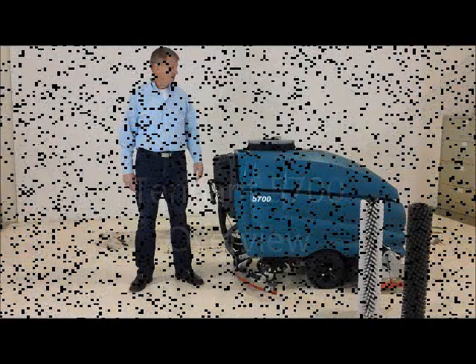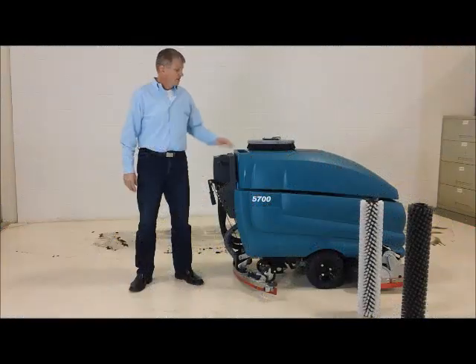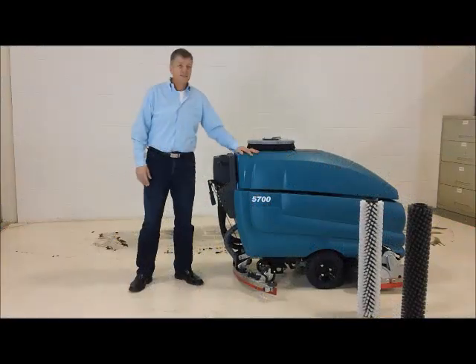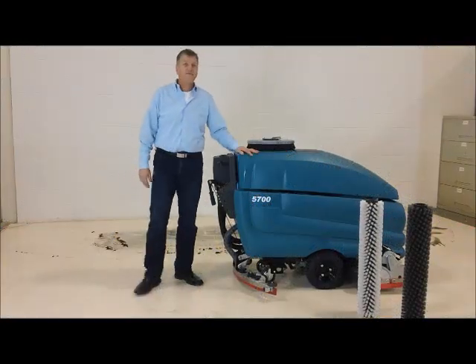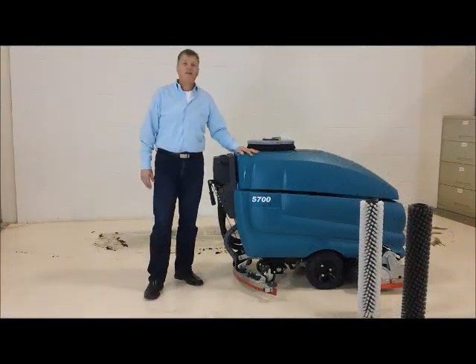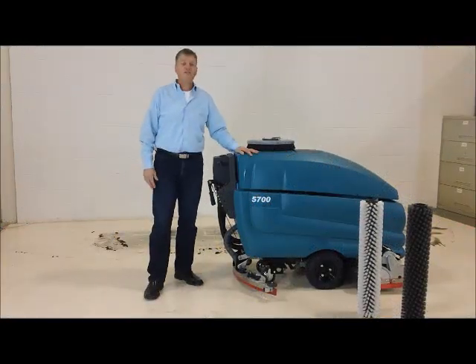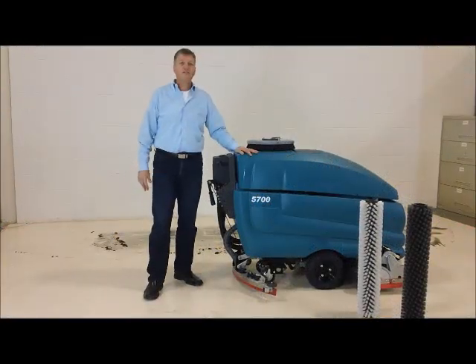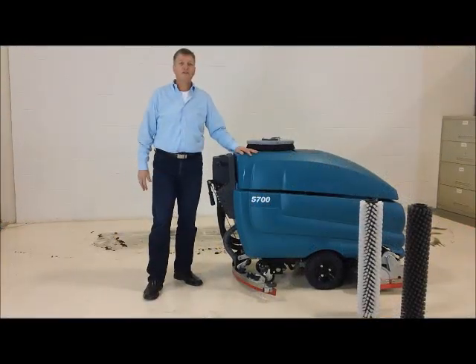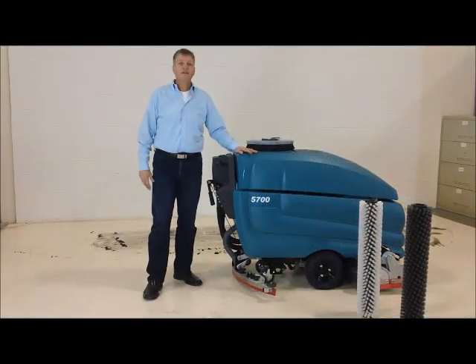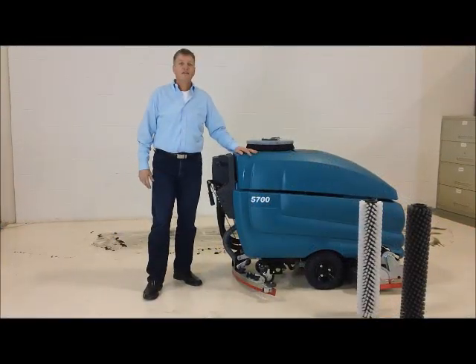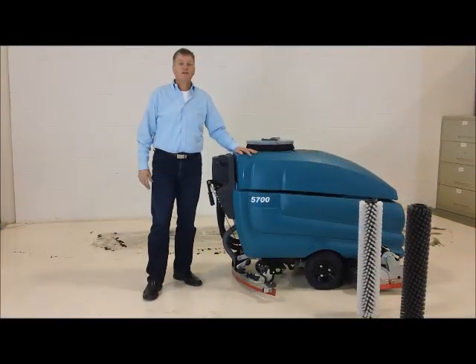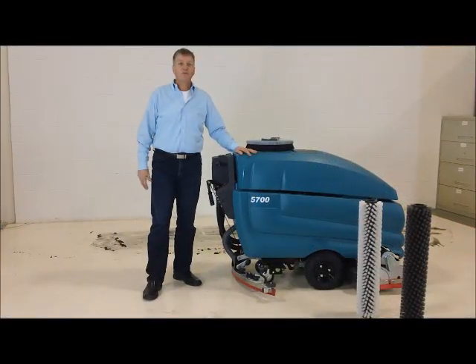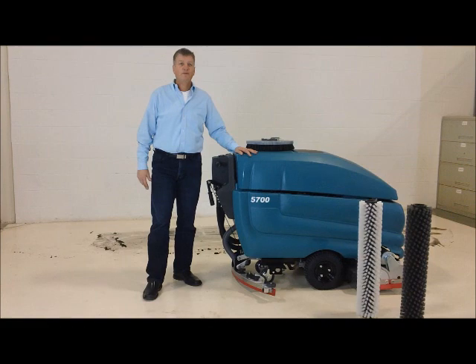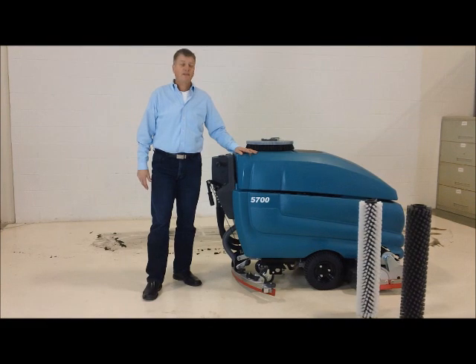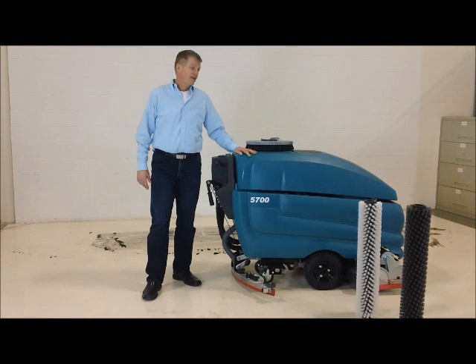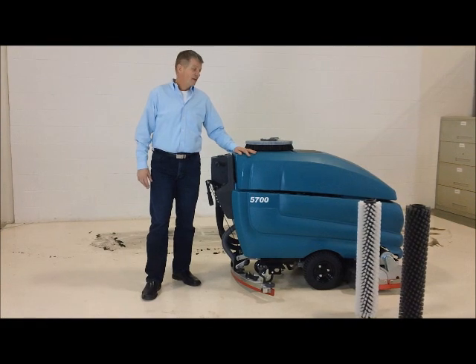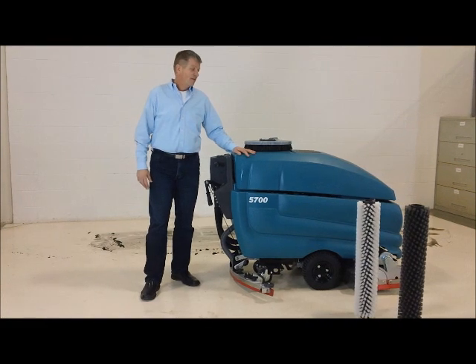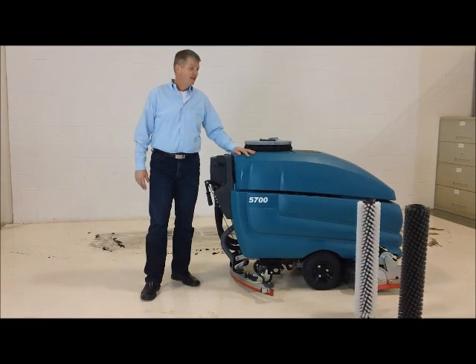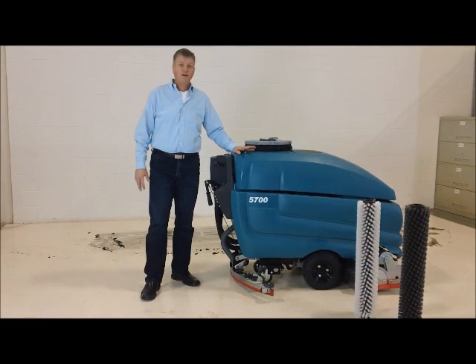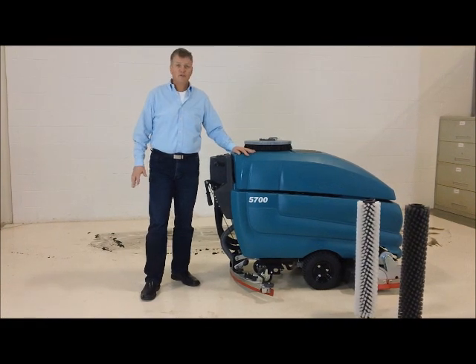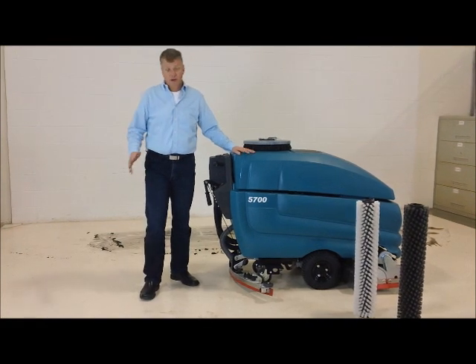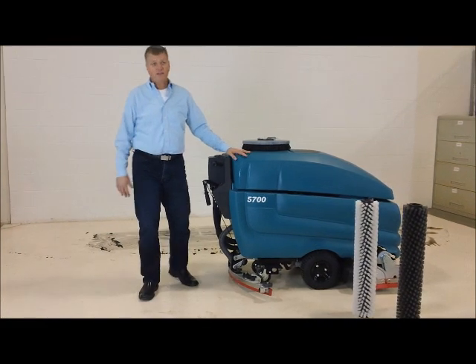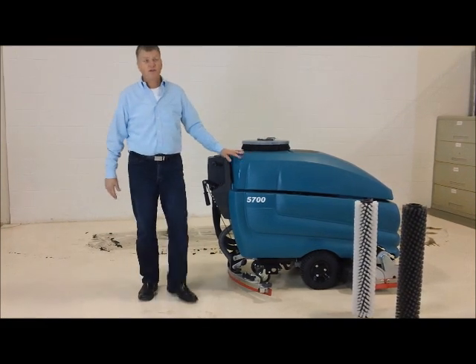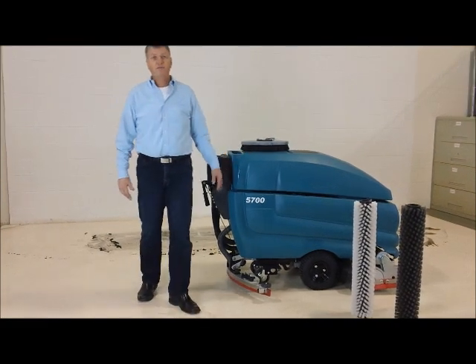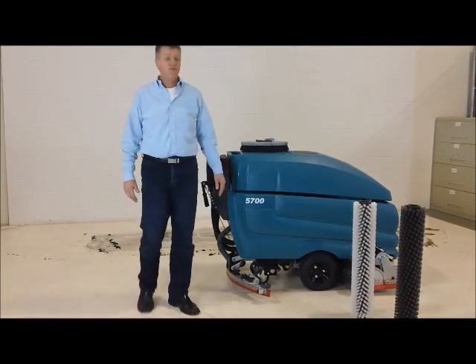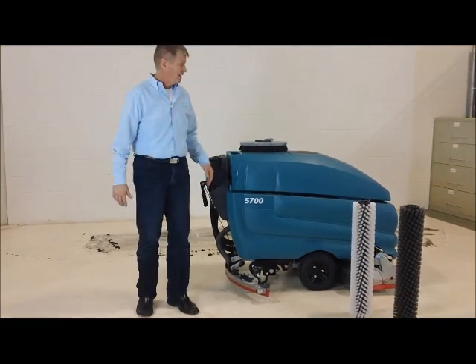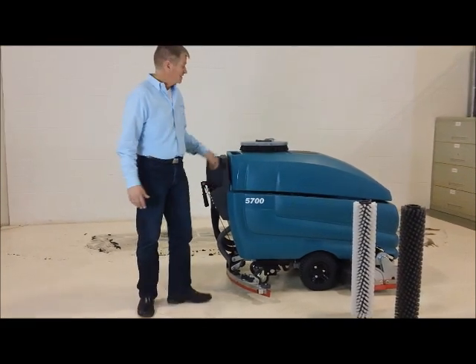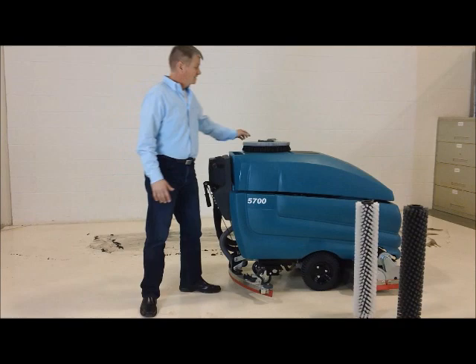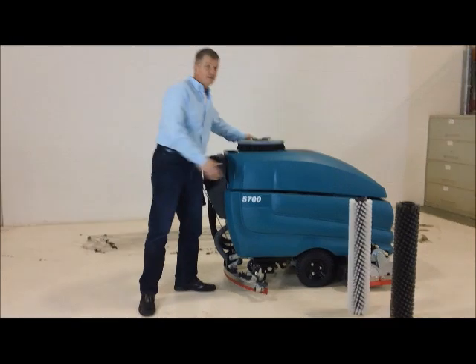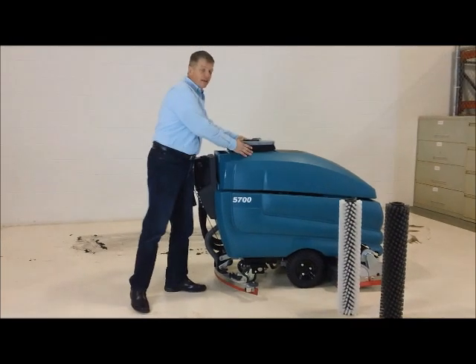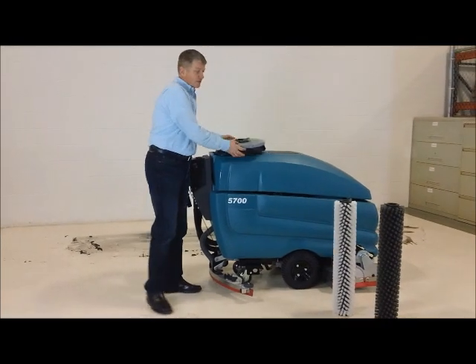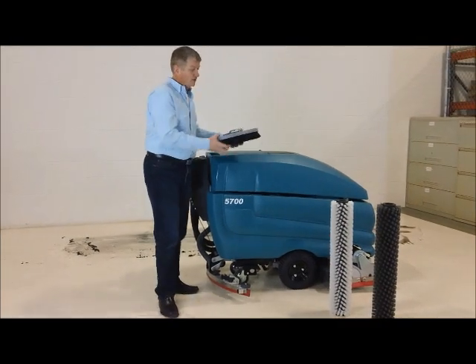This is the Tenant 5700 Scrubber Sweeper. Tenant's walk-behind scrubbers come in two varieties: disc and cylindrical.